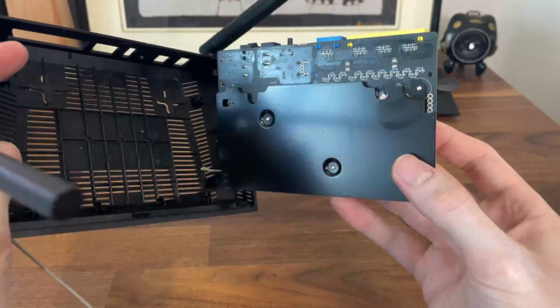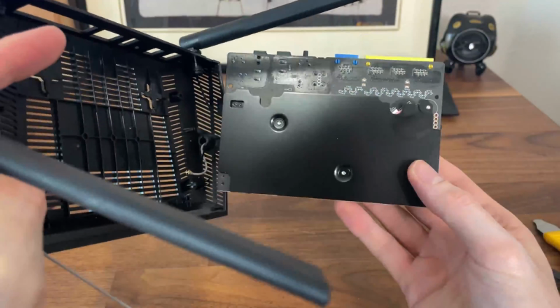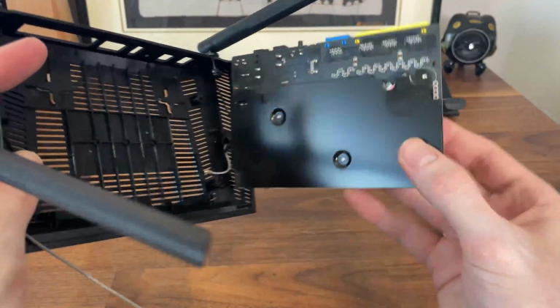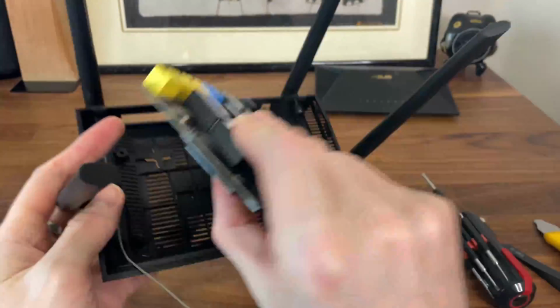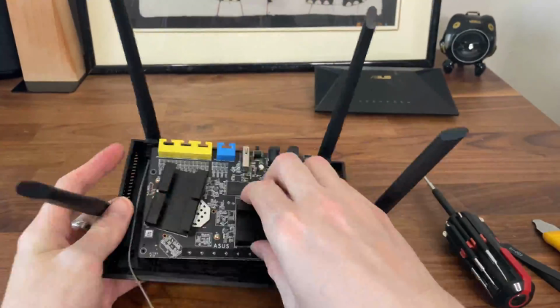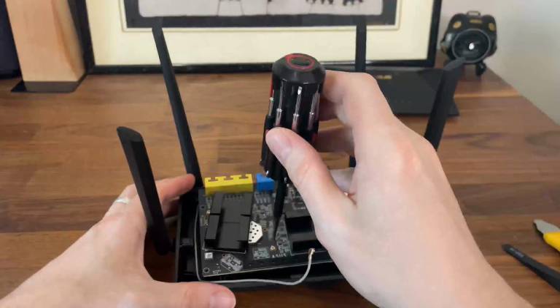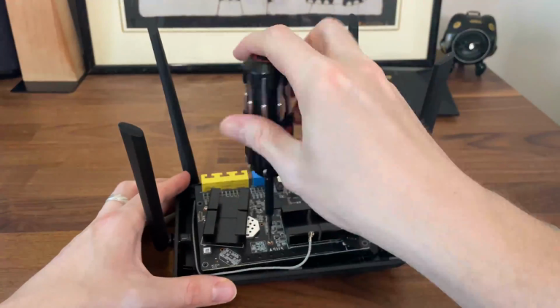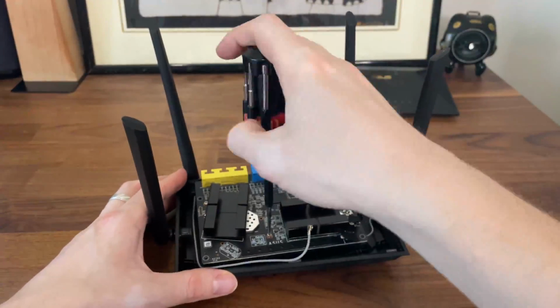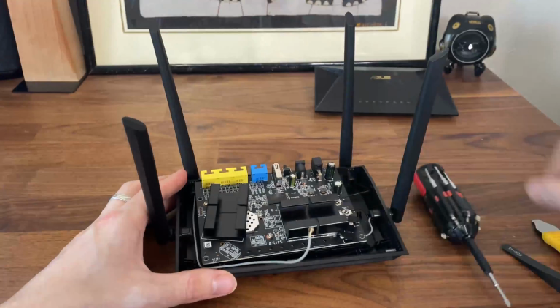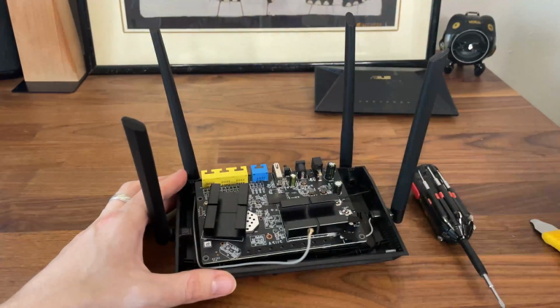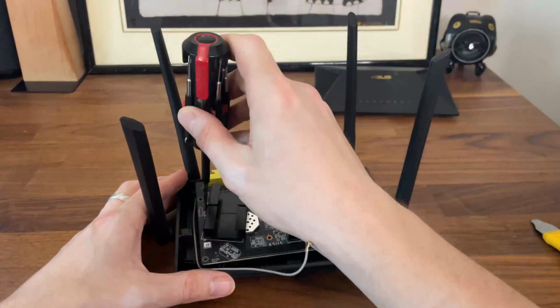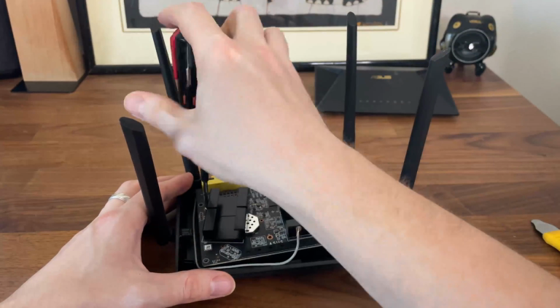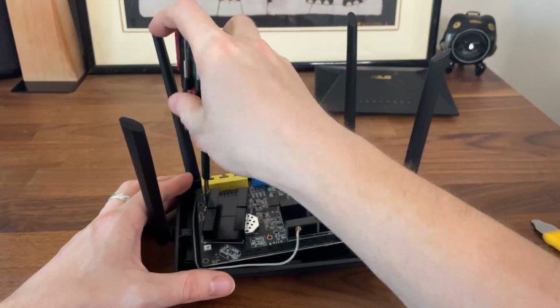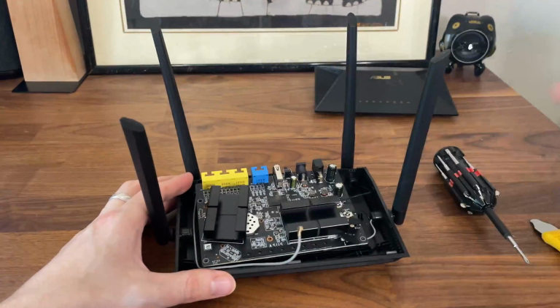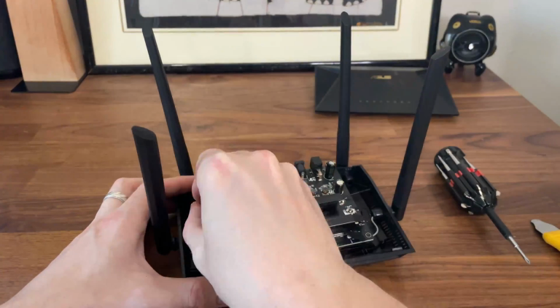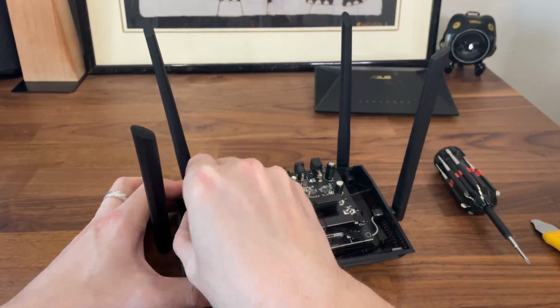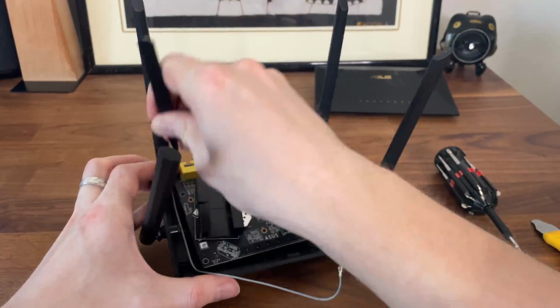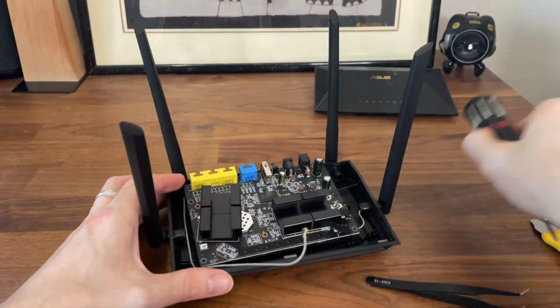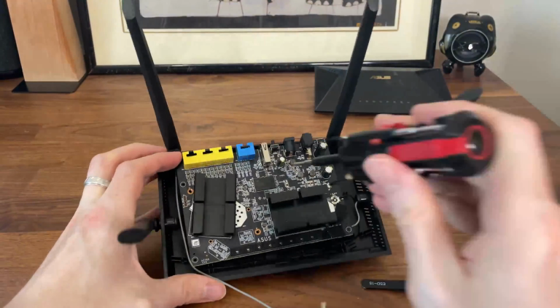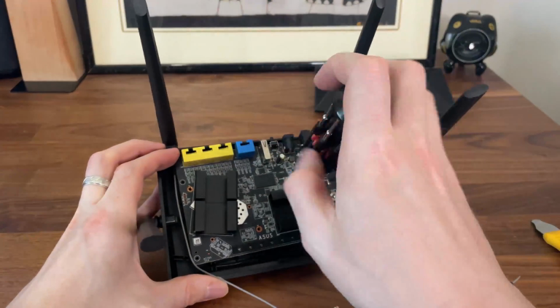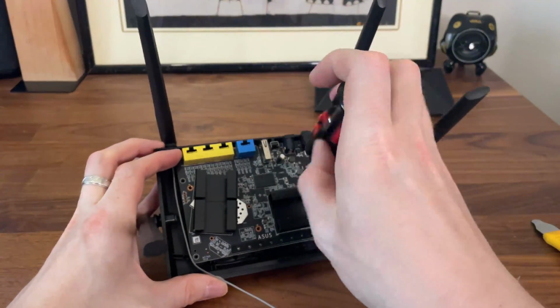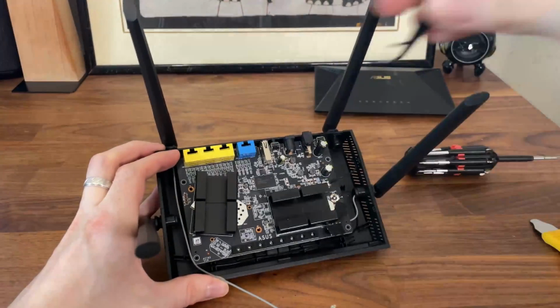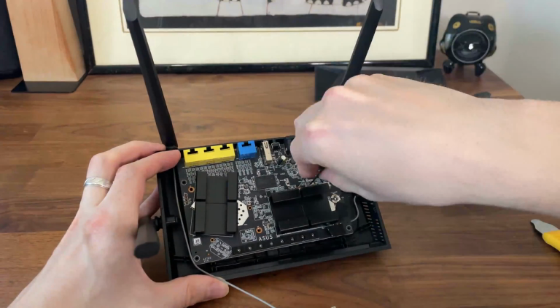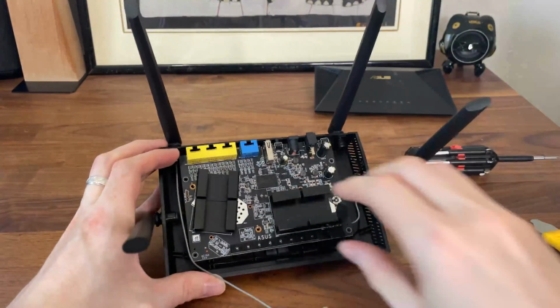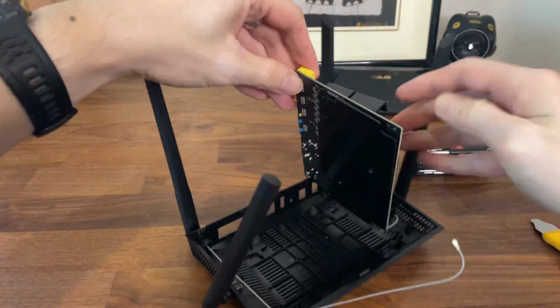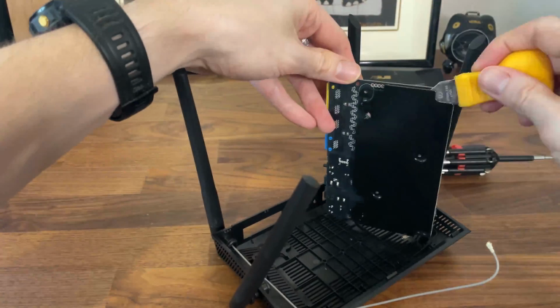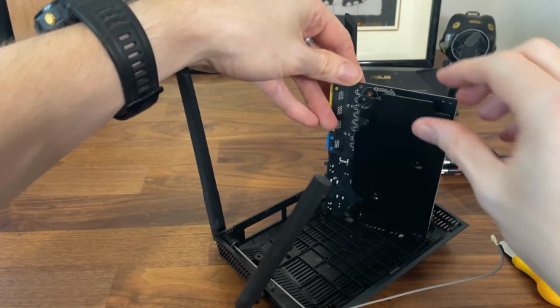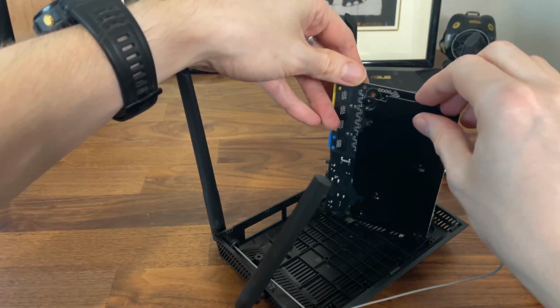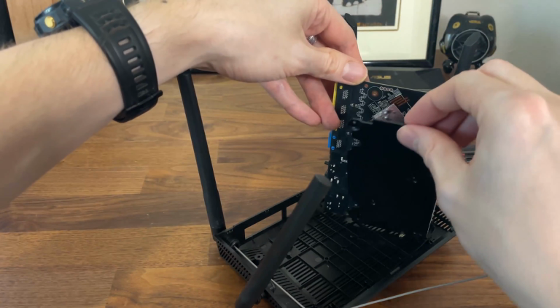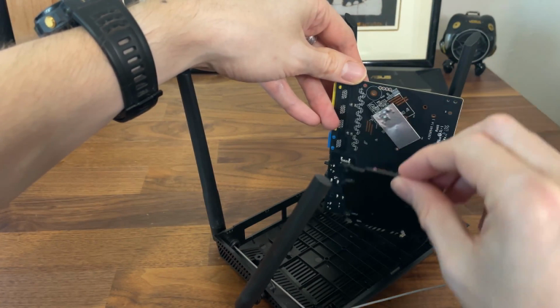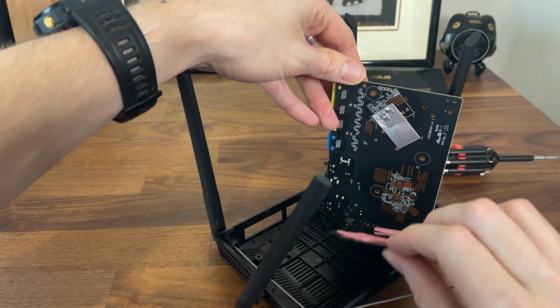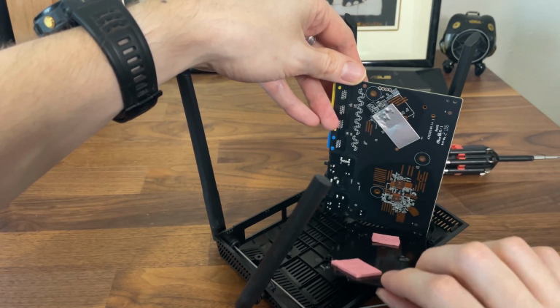On the other side, there is a large heat sink which you can remove by taking out the screws from the top of the board. But there is nothing of interest there for us.